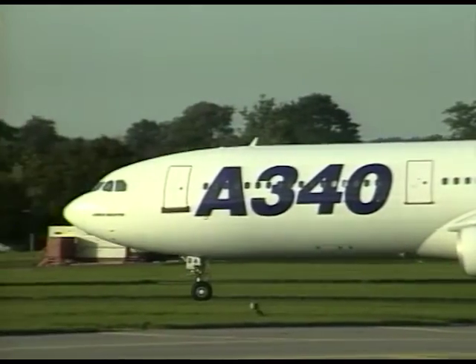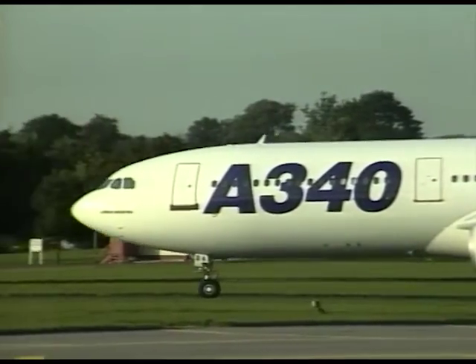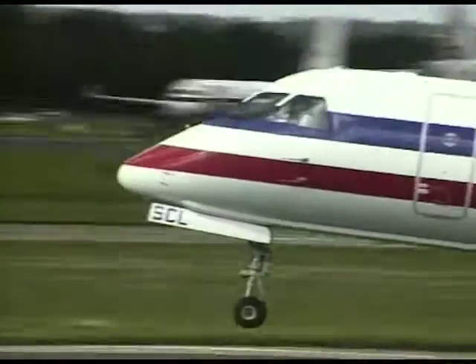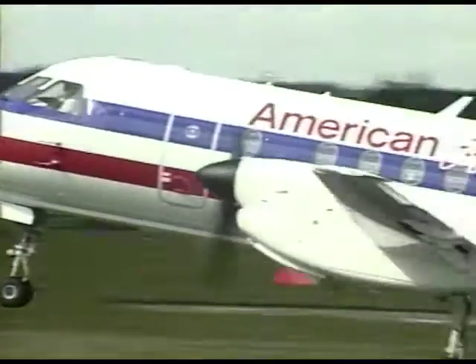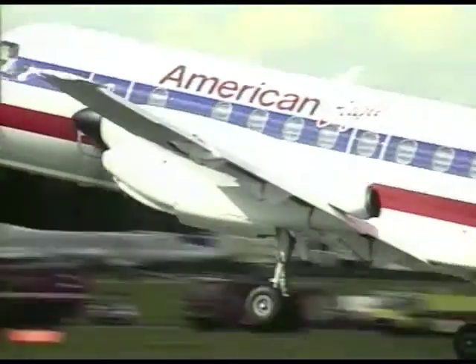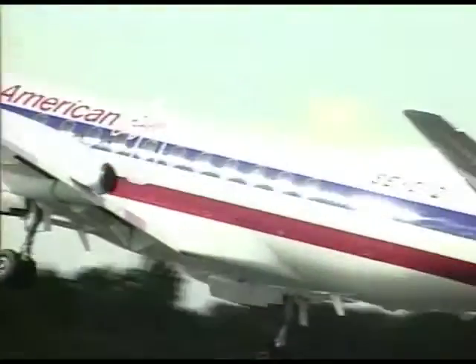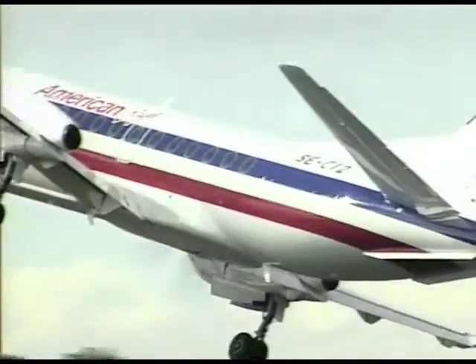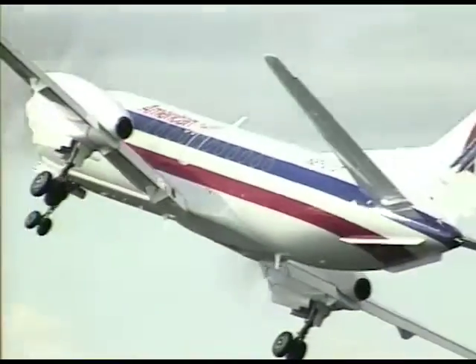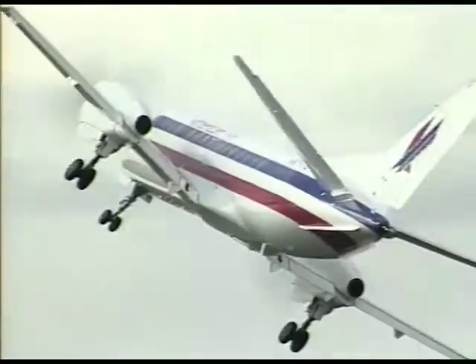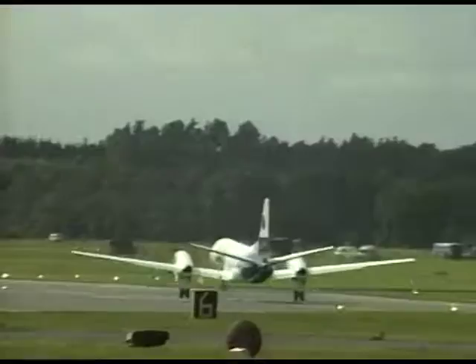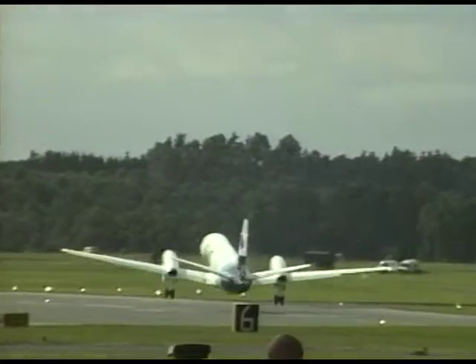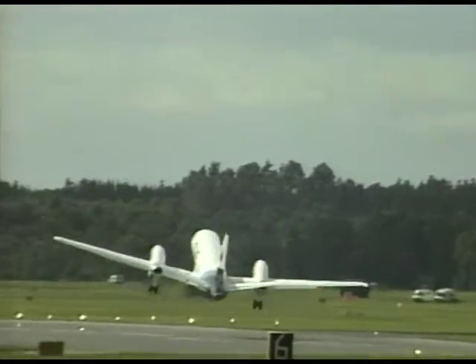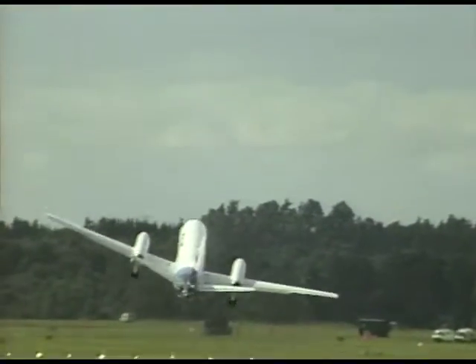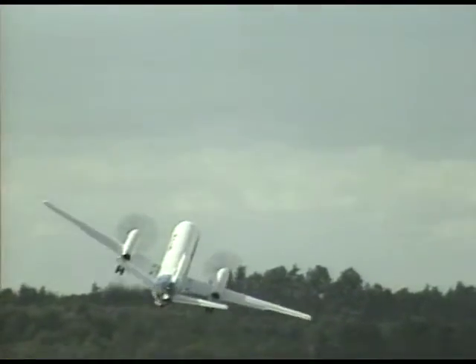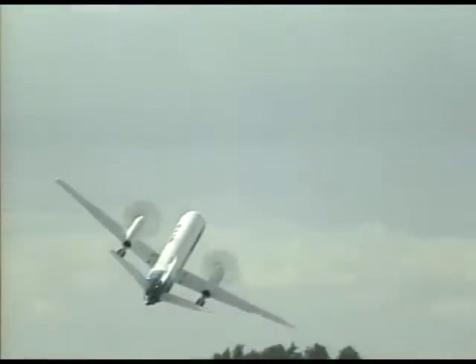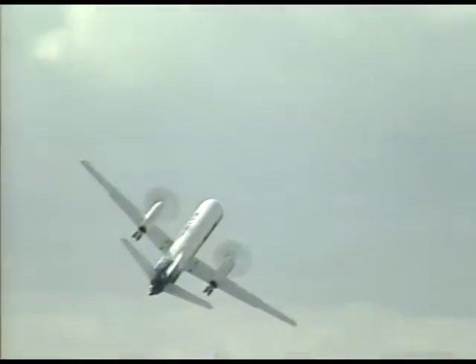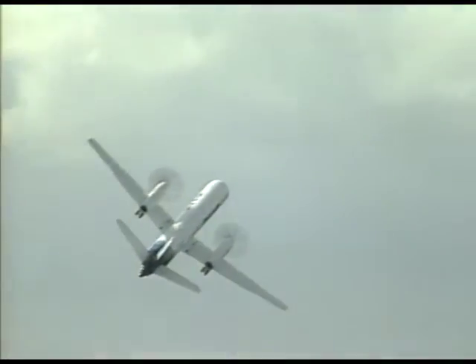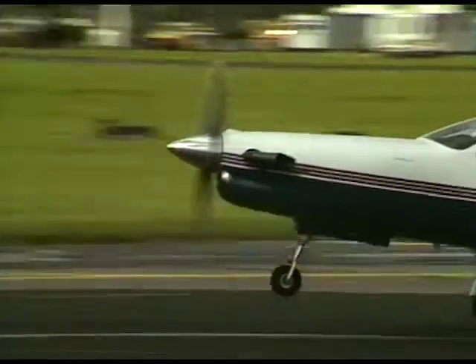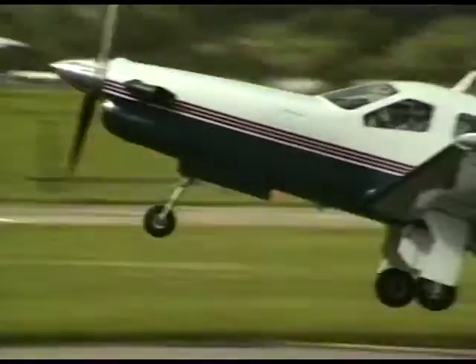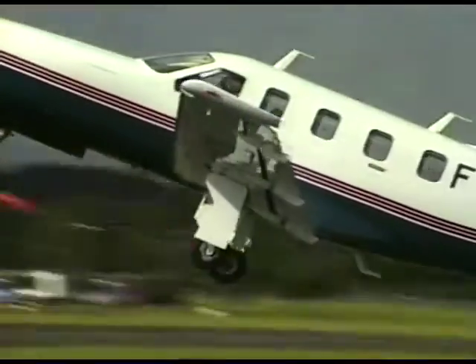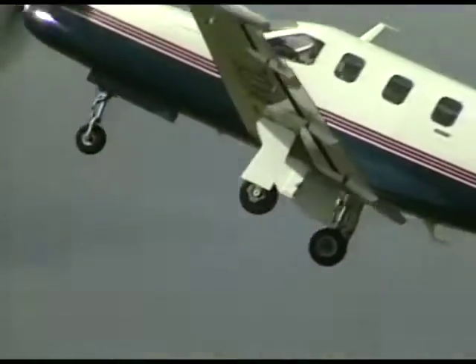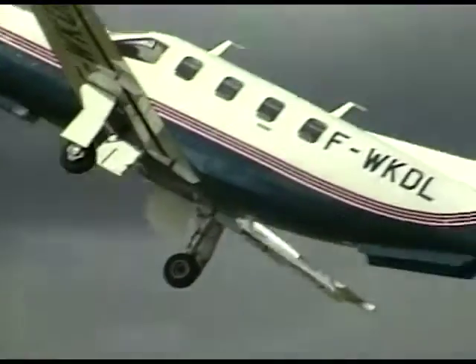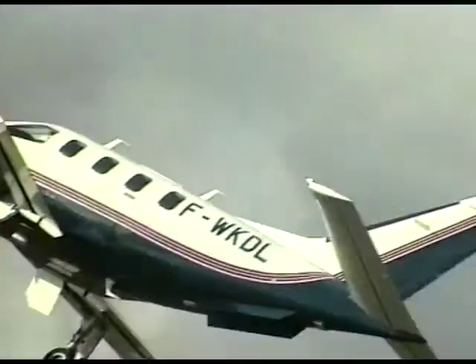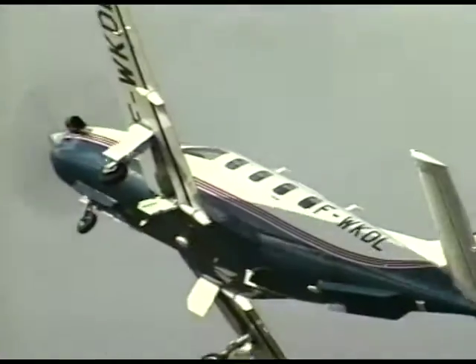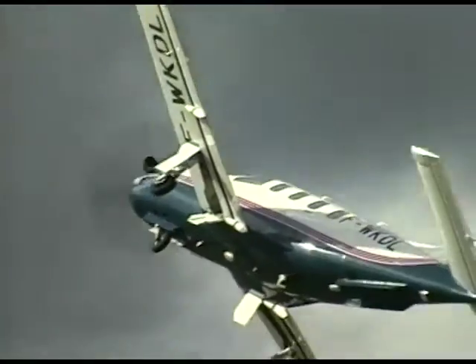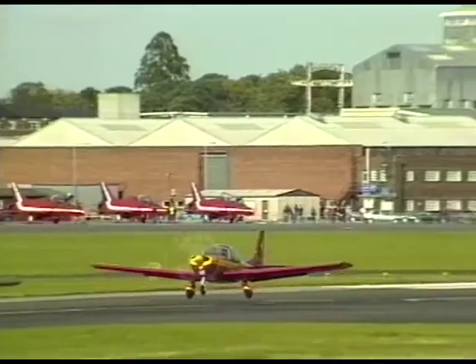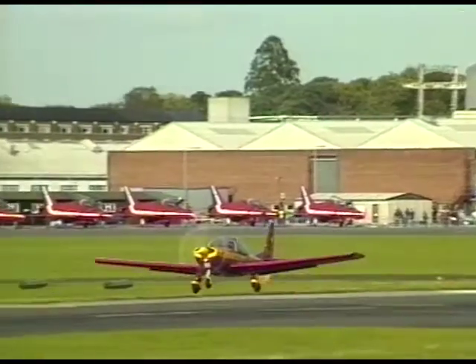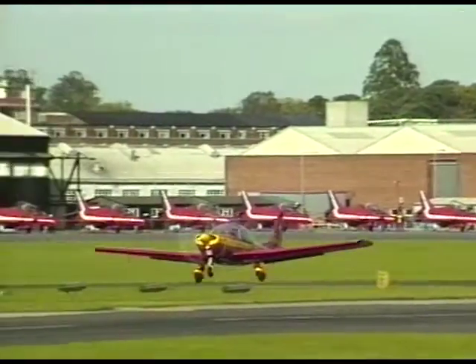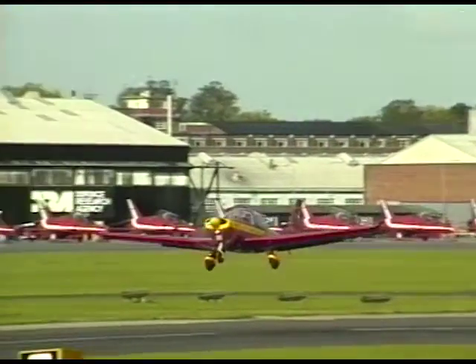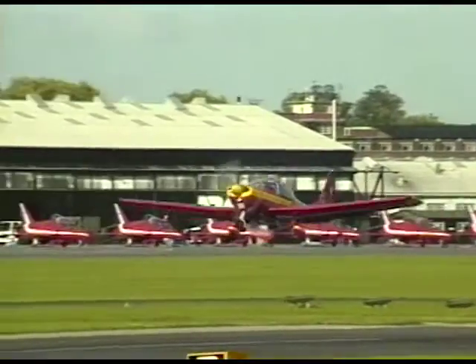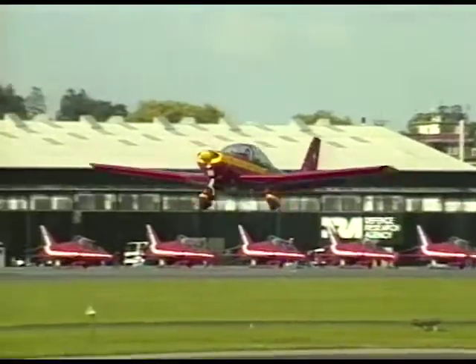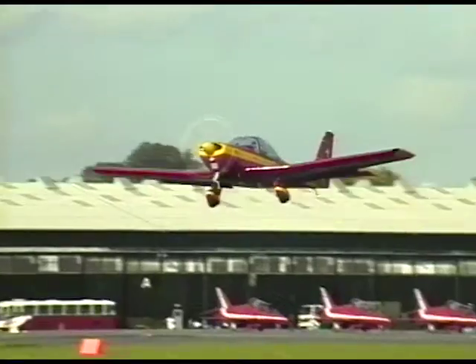Saab displayed two turboprop airliners: the 340B and a 50-seat derivative, the Saab 2000. From the Socata division of Aerospatiale, the TBM 700. The FFA Bravo from Switzerland is an aerobatic trainer.